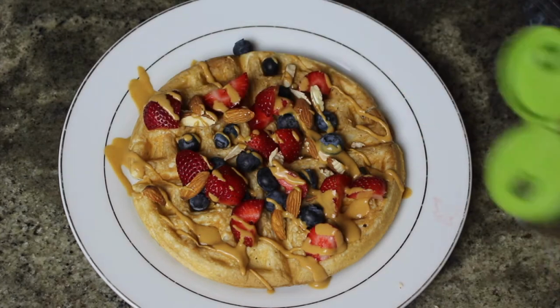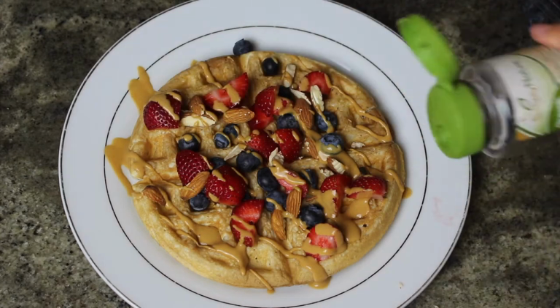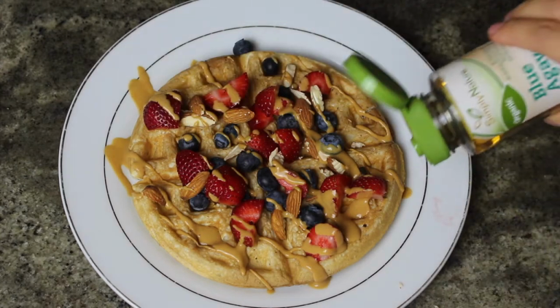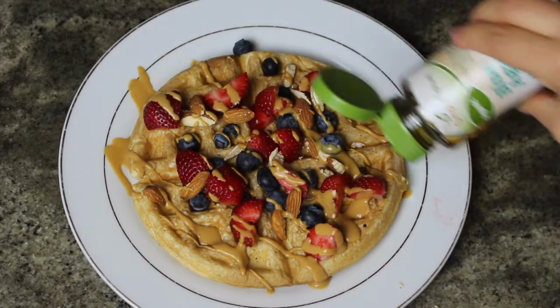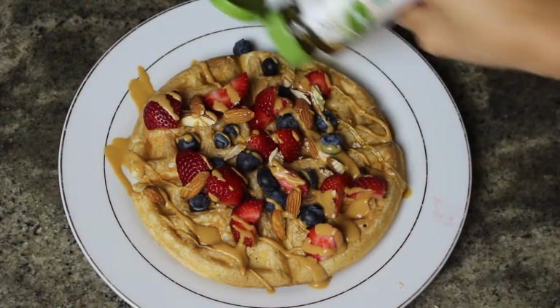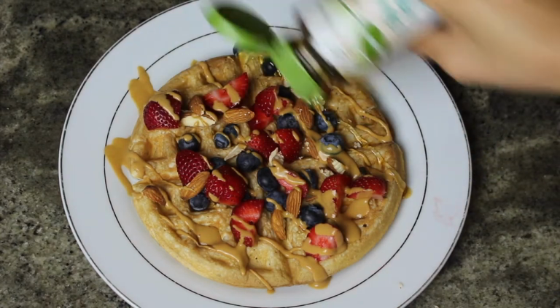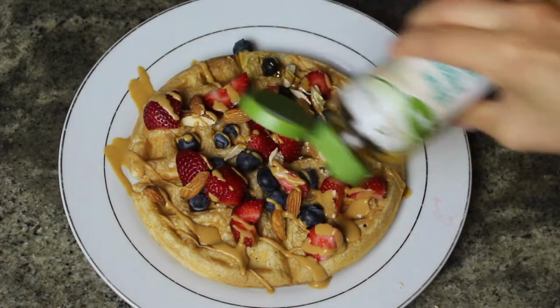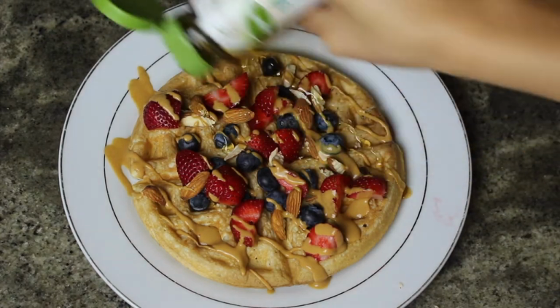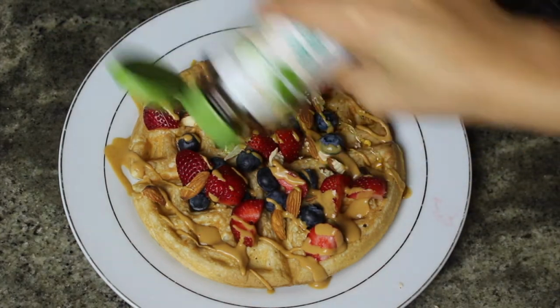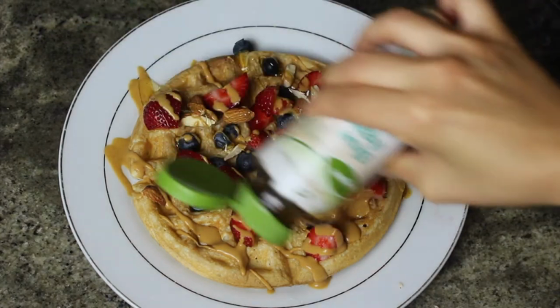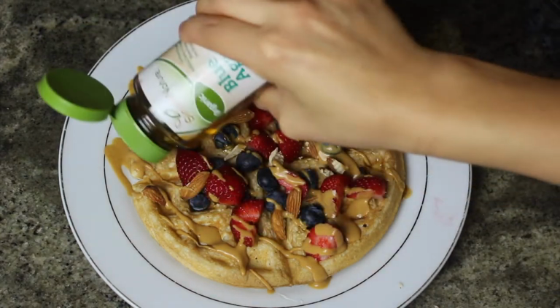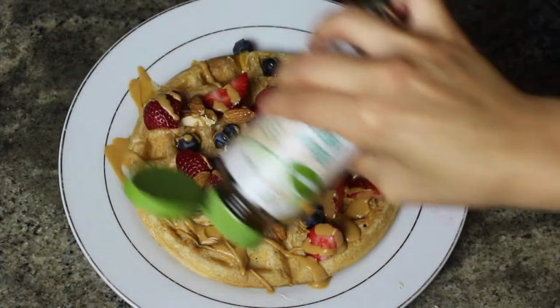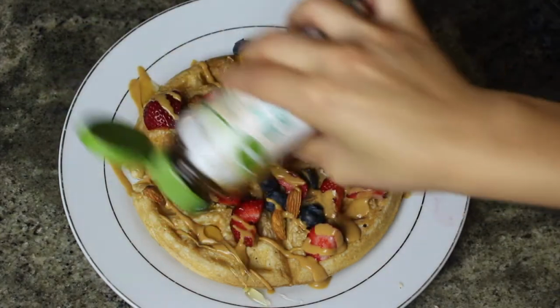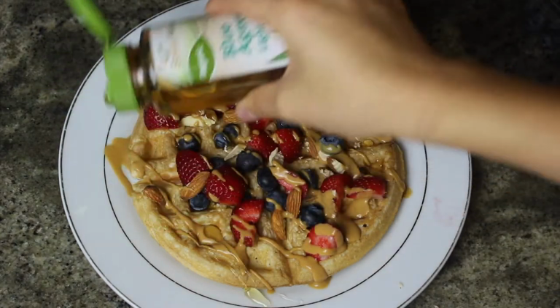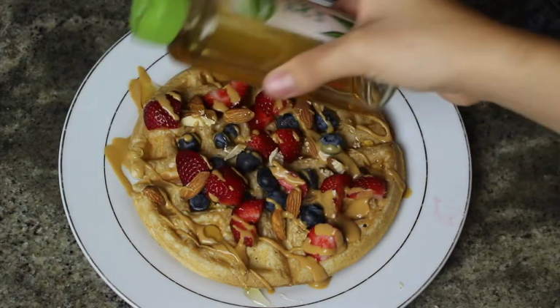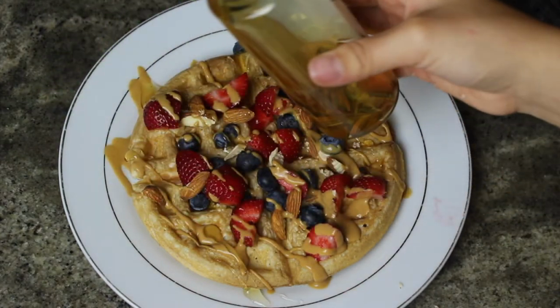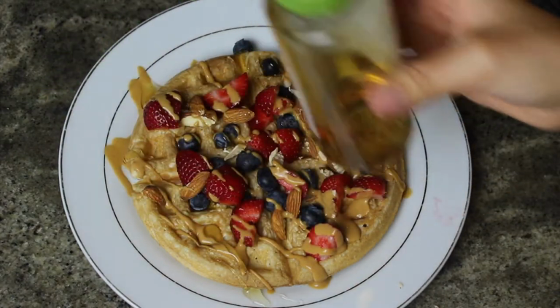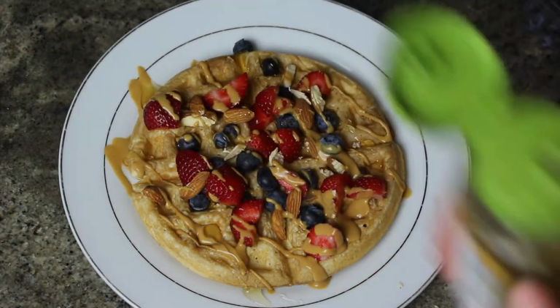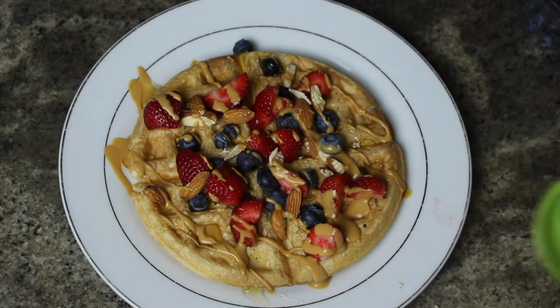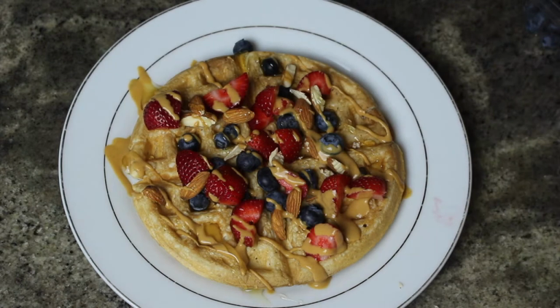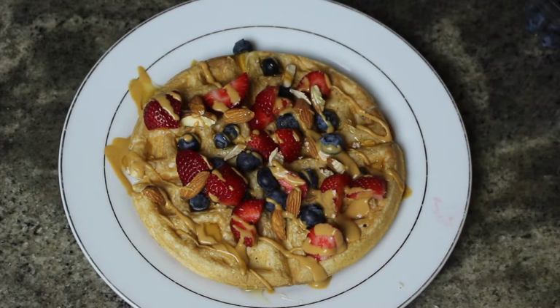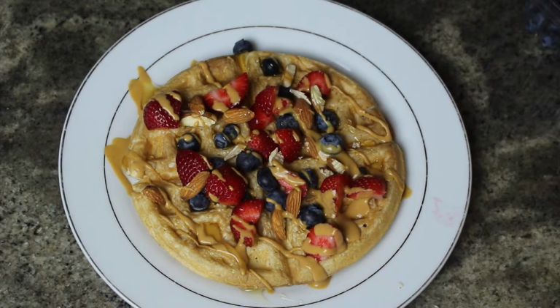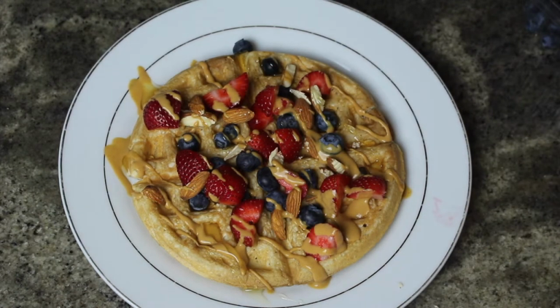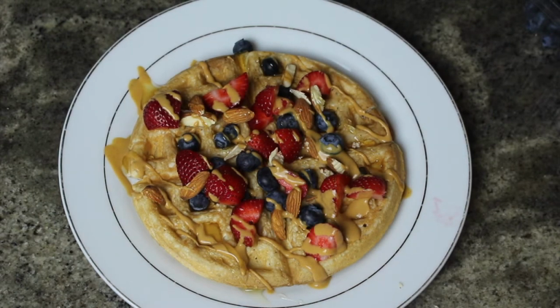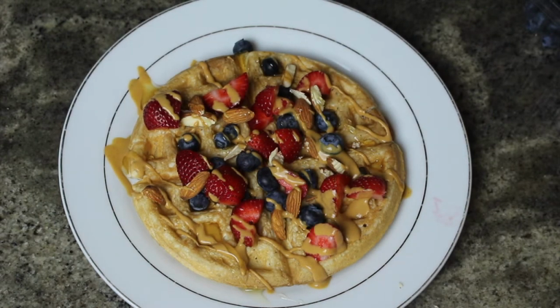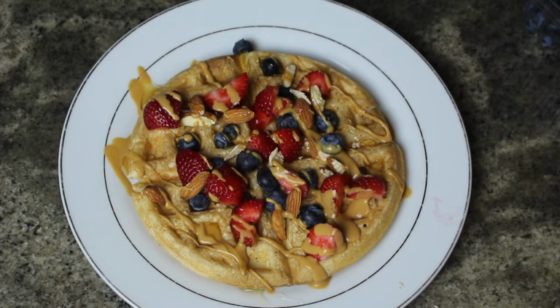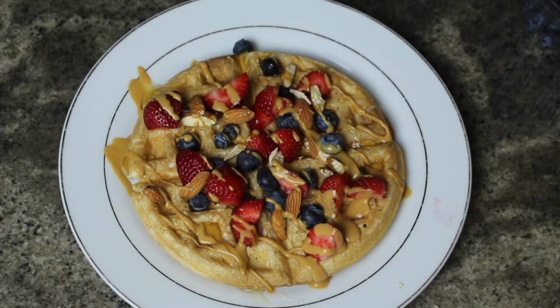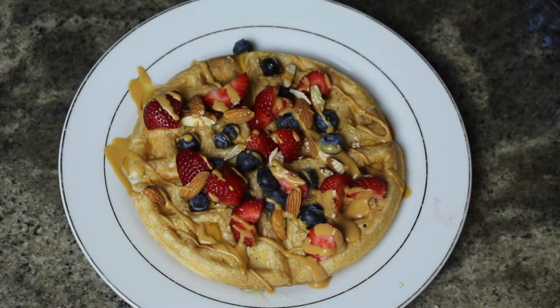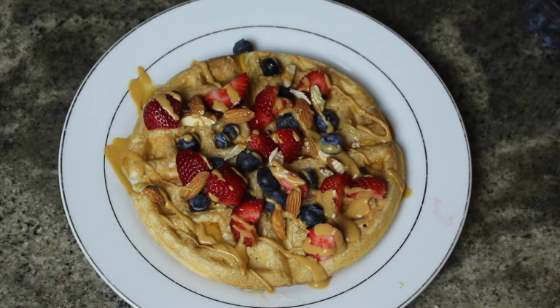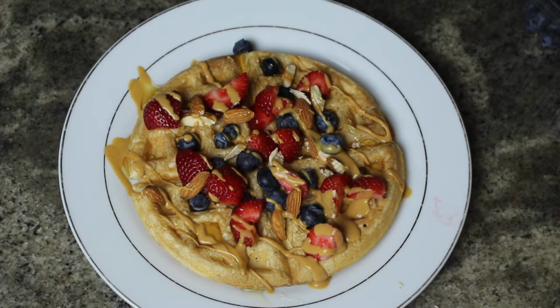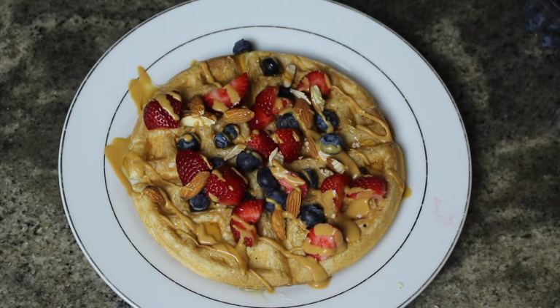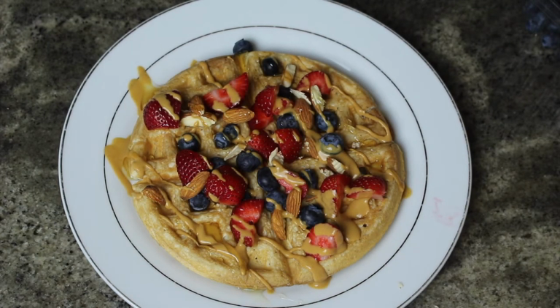I also drizzled some blue agave syrup just to make it a little bit sweeter. I hope you guys liked this video — thank you so much for watching, bye guys!